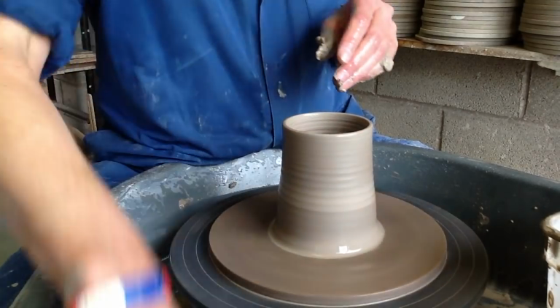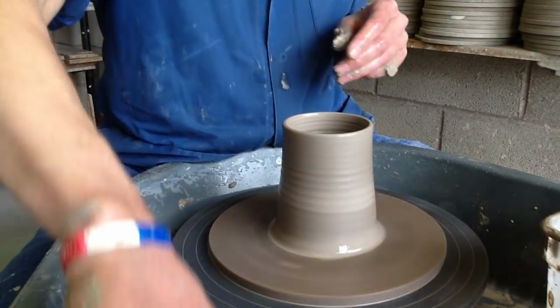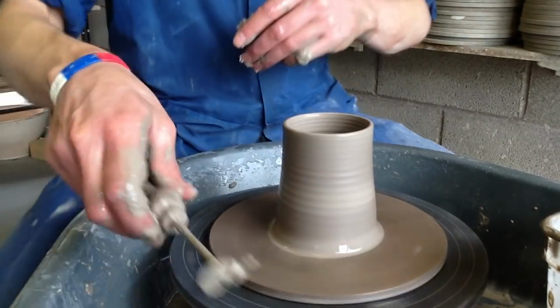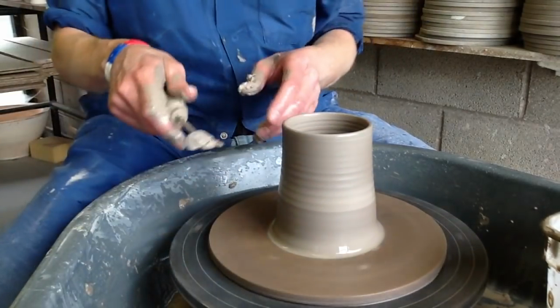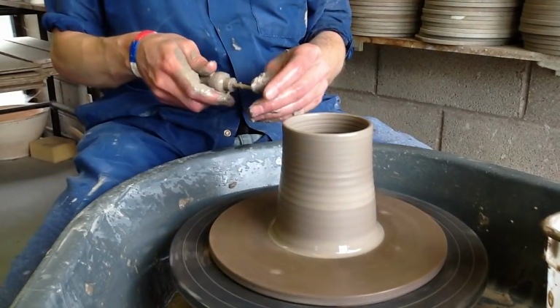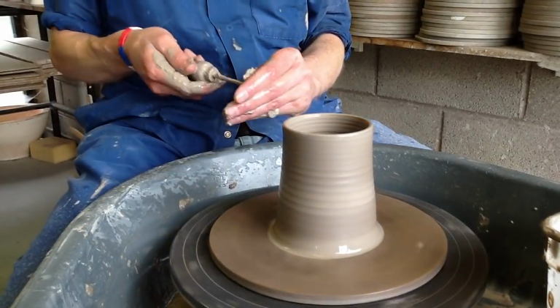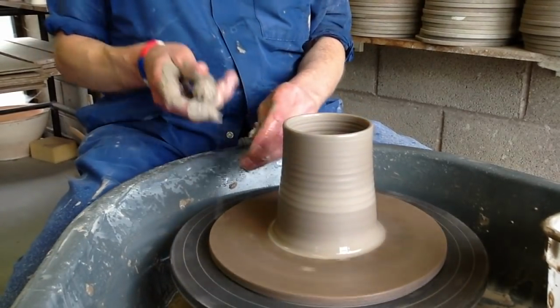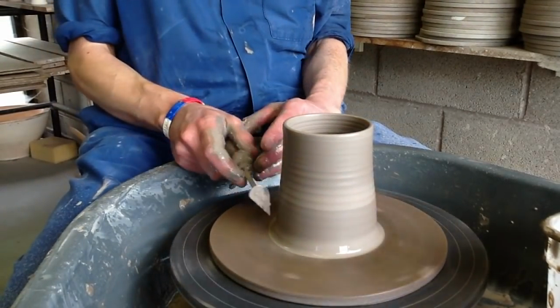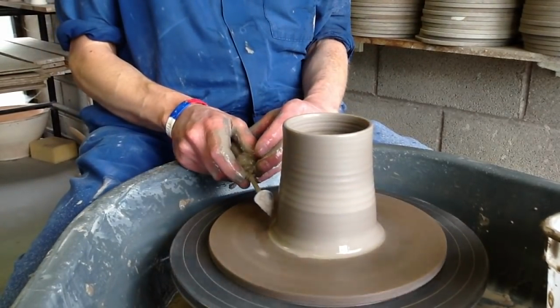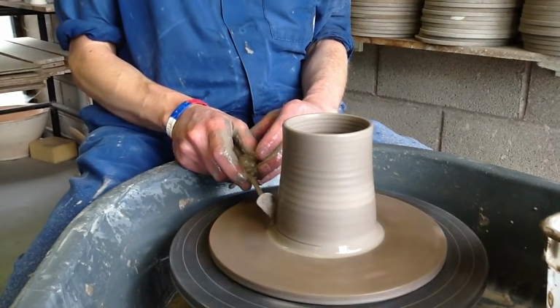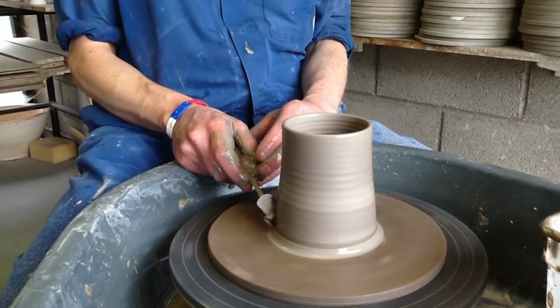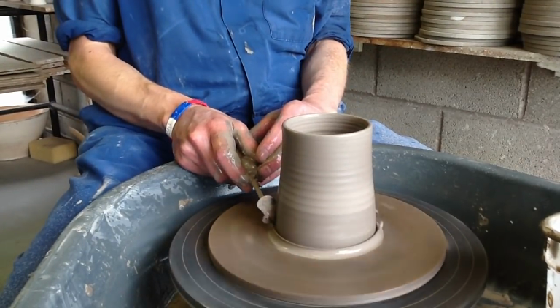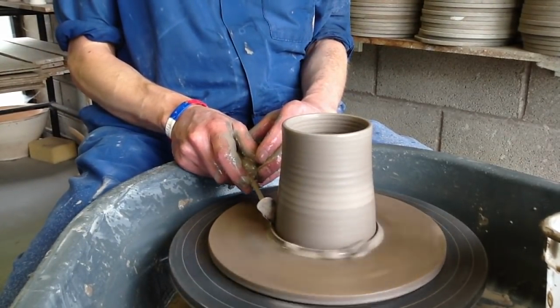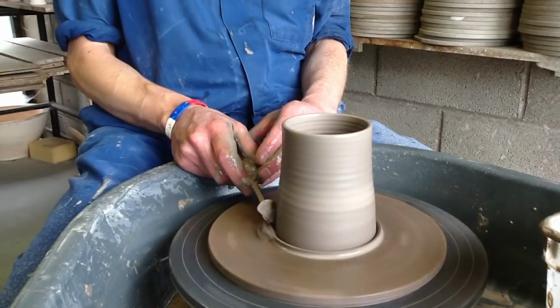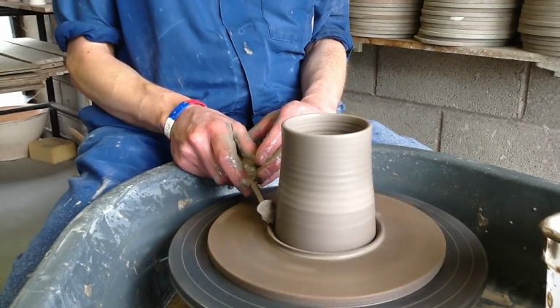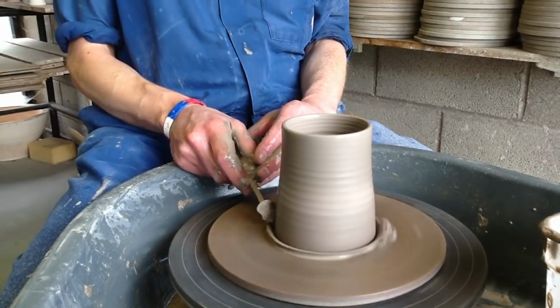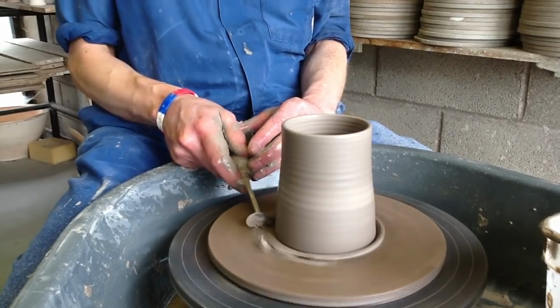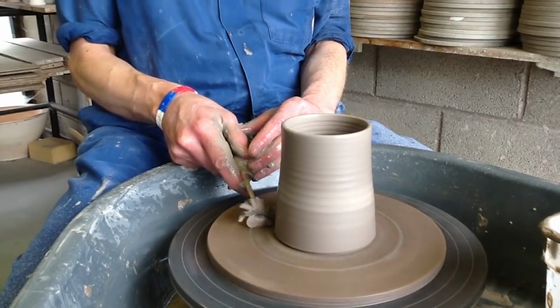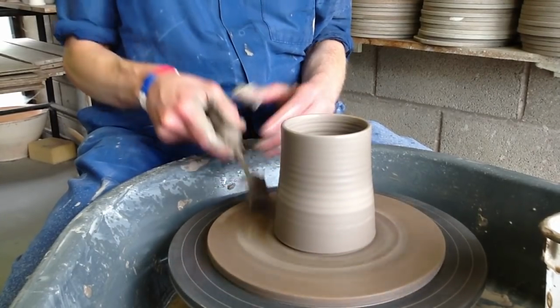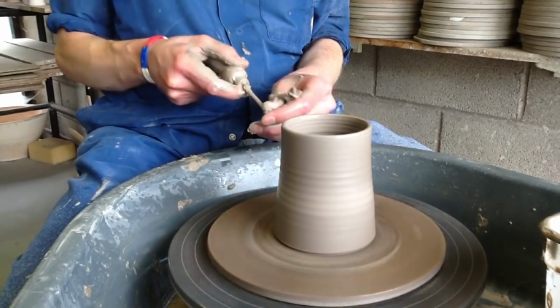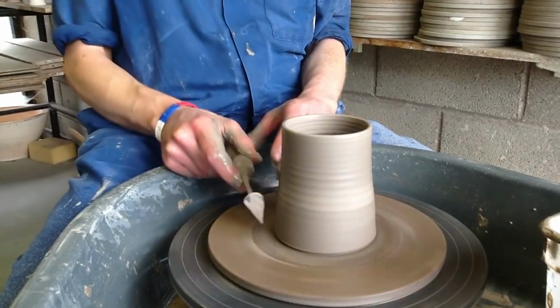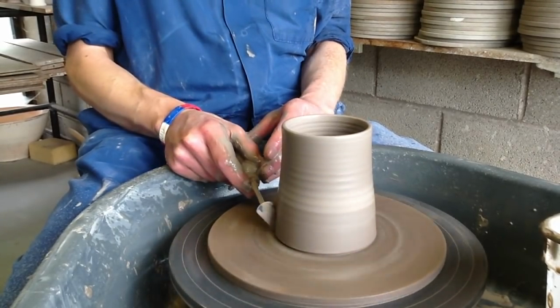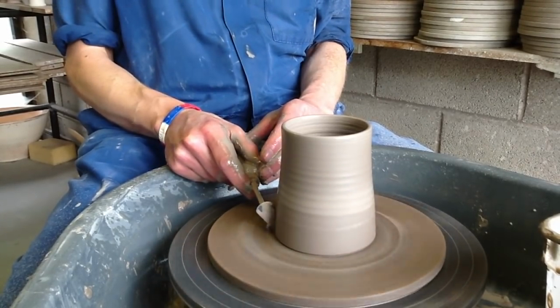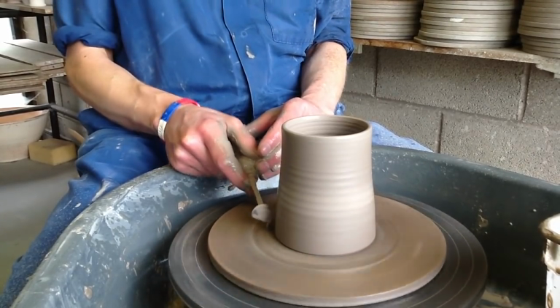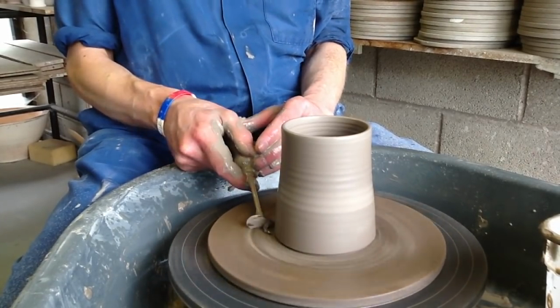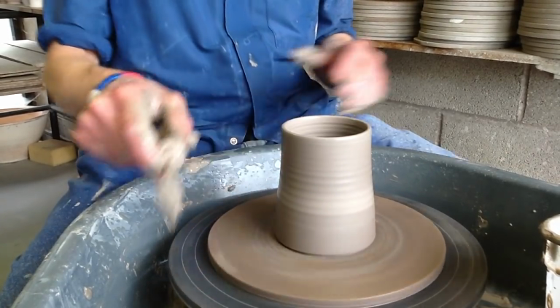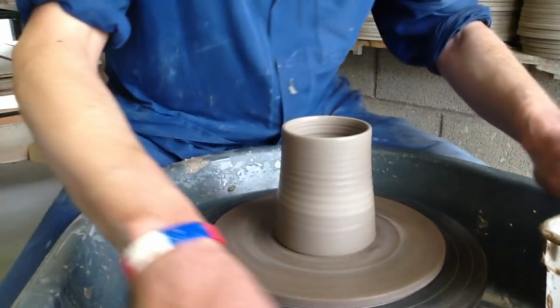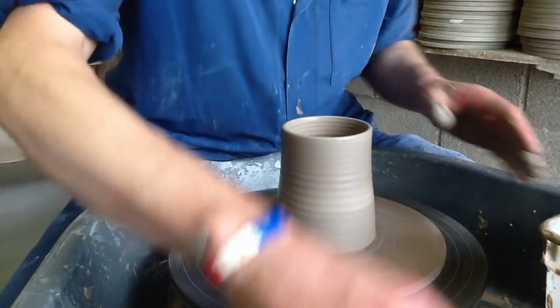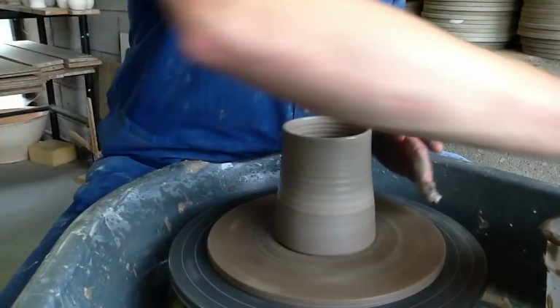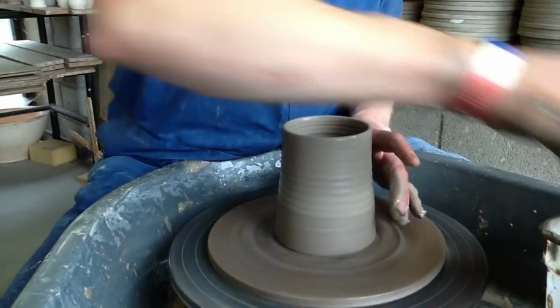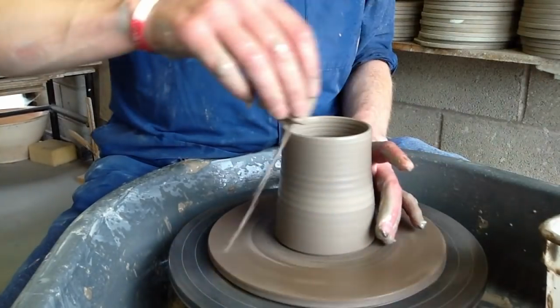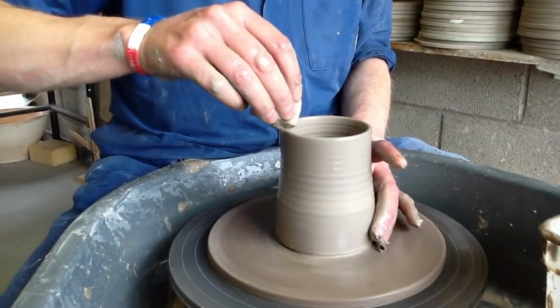I'll turn the clay off at the bottom that I don't need now, because there's a little bit of weight down there that I can do with getting rid of. Then I'll go for pull-up number three.